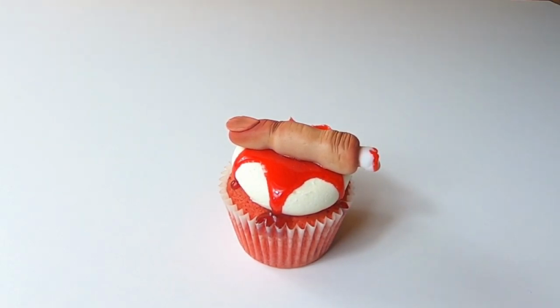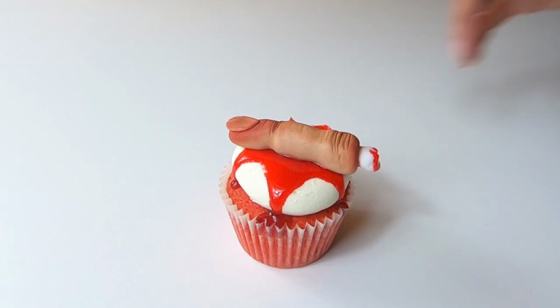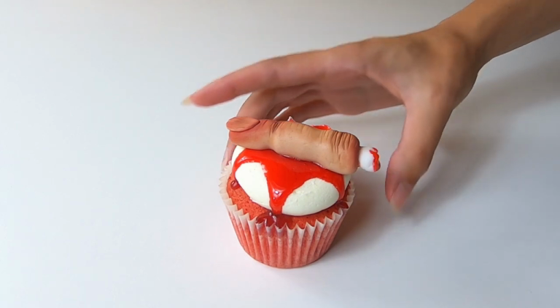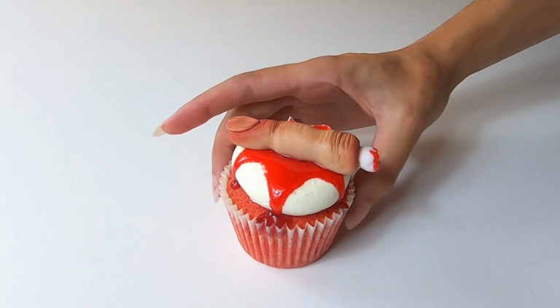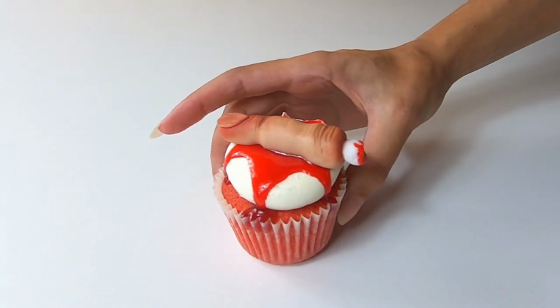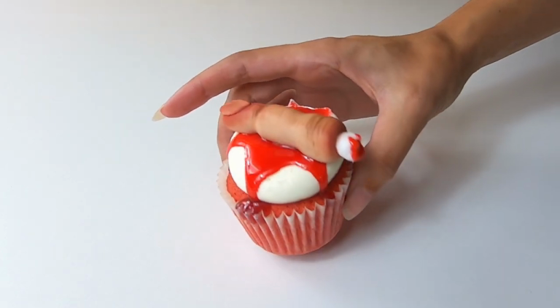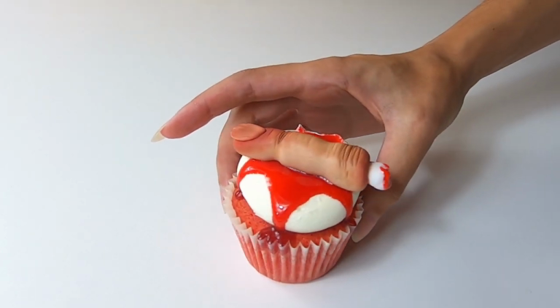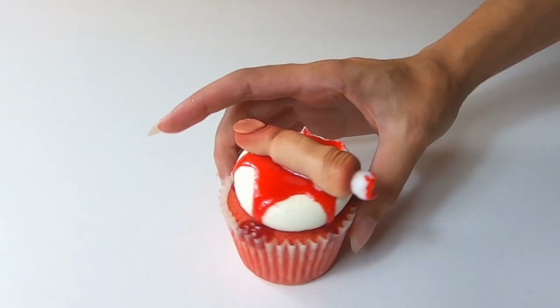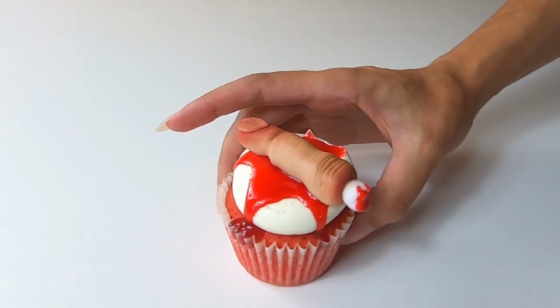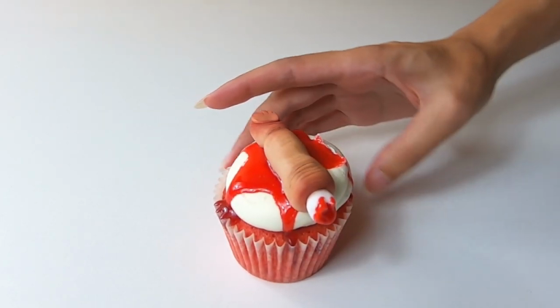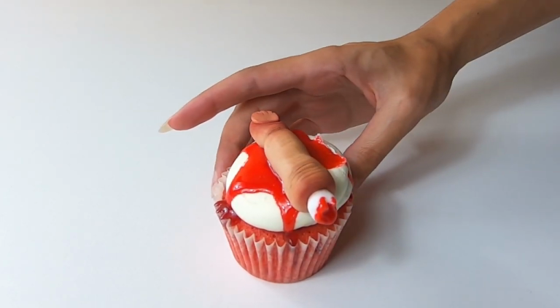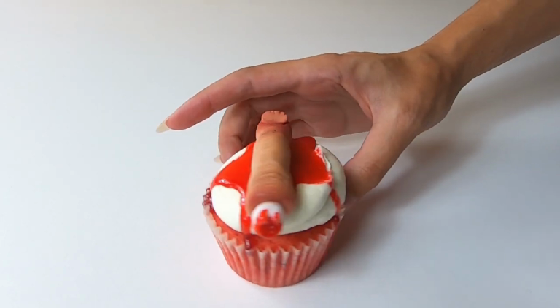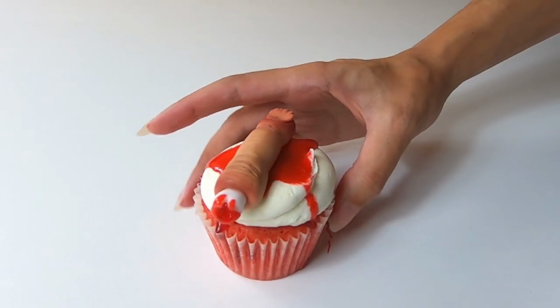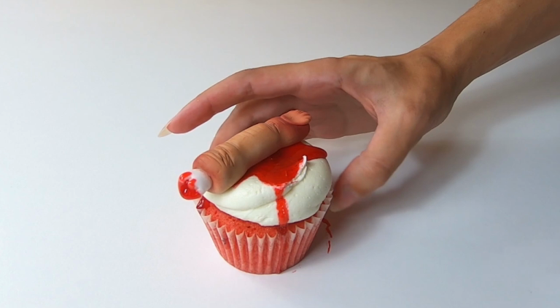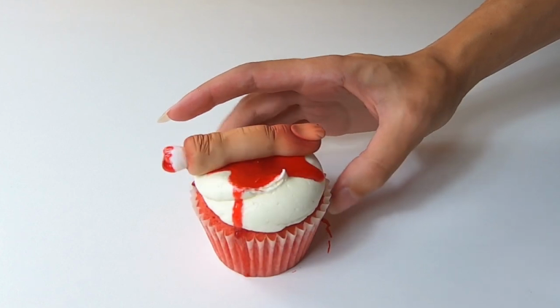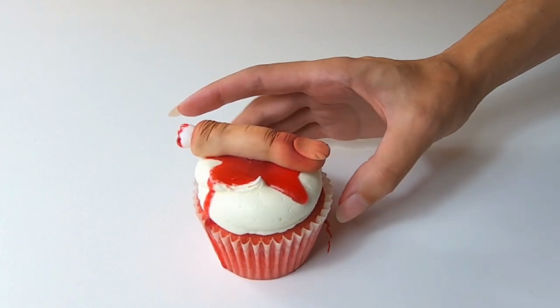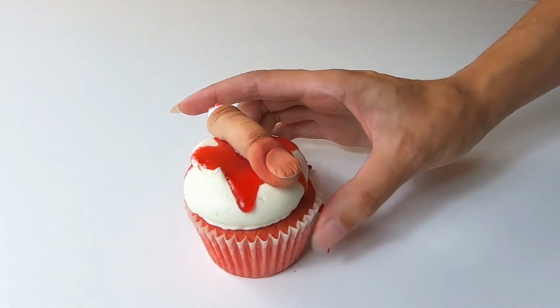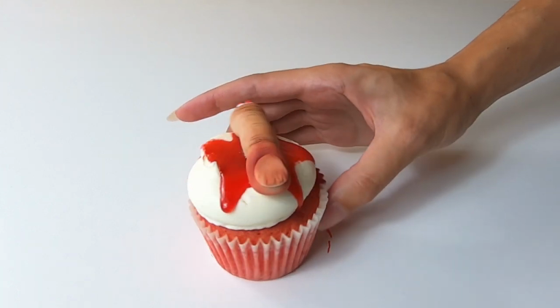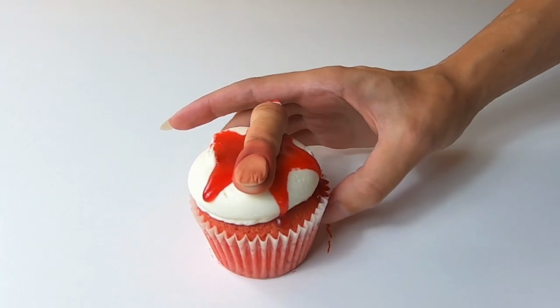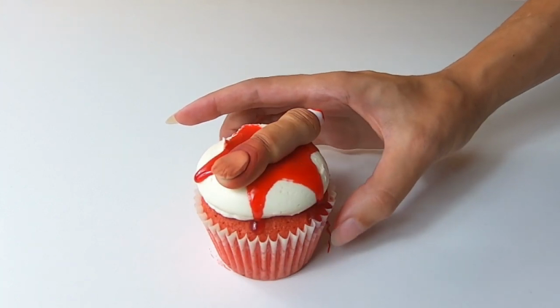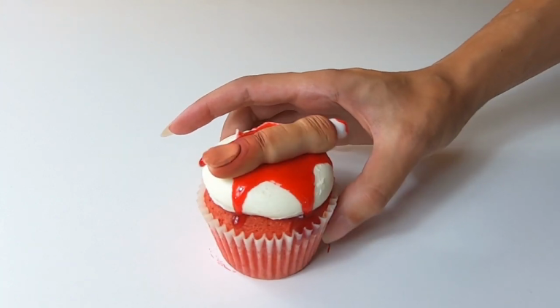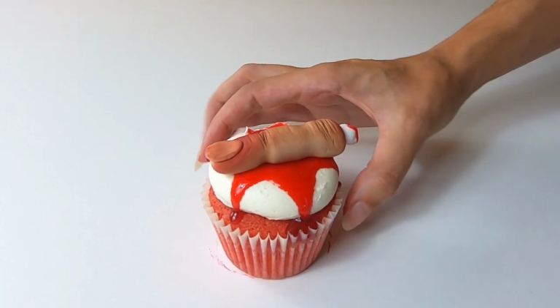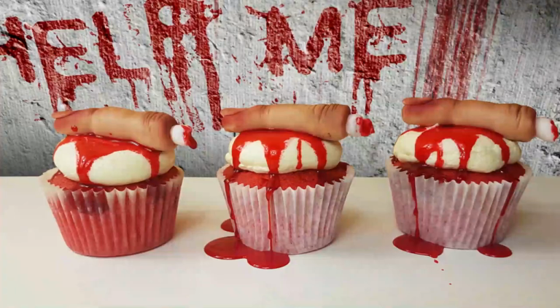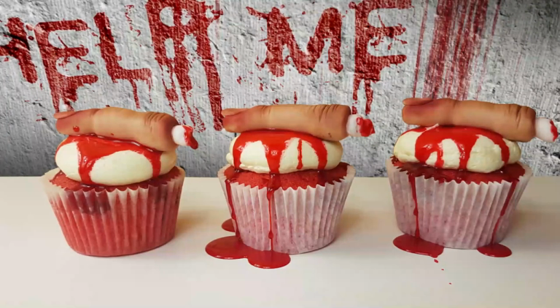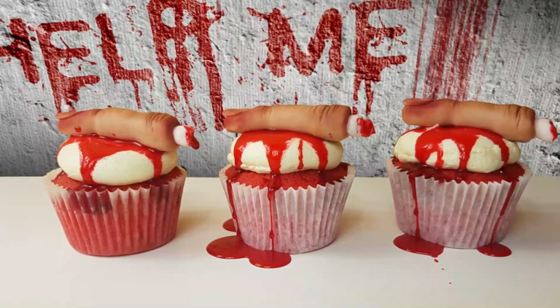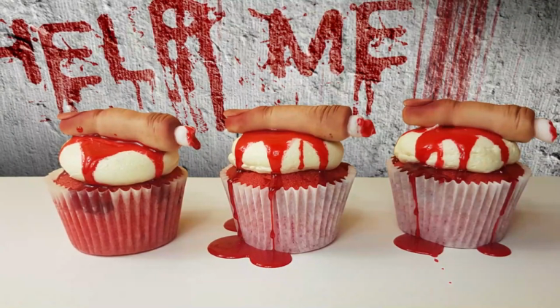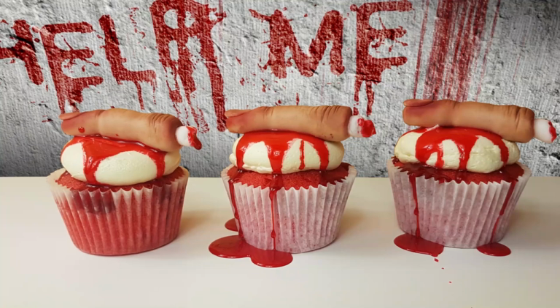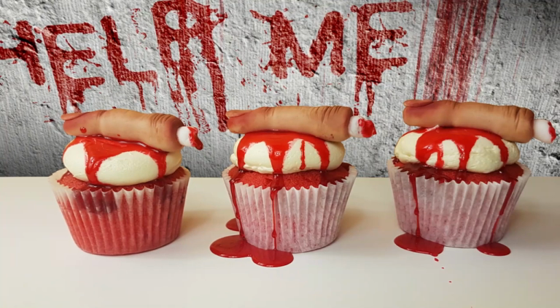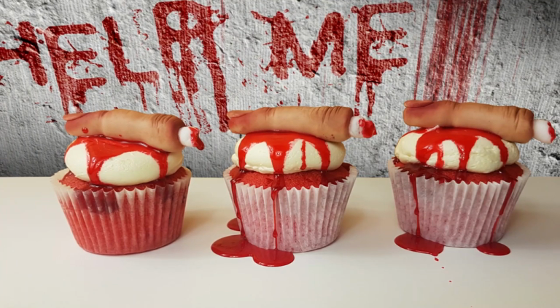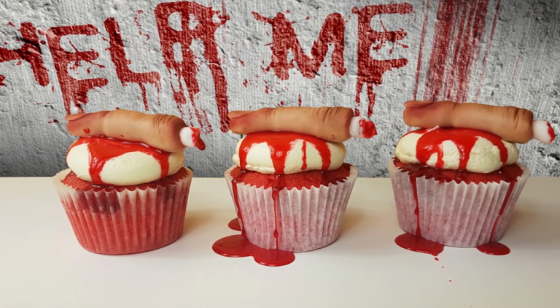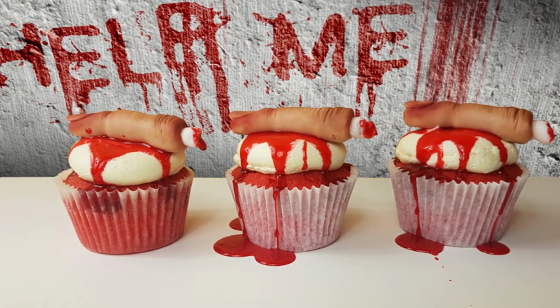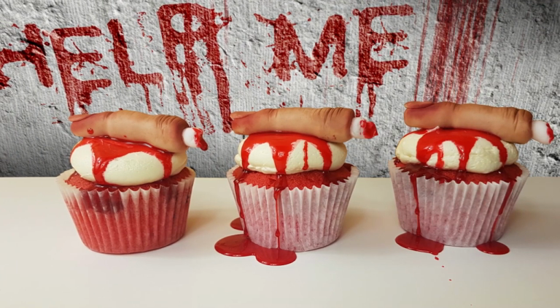And there it is — some gruesome looking yet really tasty Halloween cupcakes! I really hope you've enjoyed this tutorial and go on to make your own severed finger cupcakes. For more tutorials please do subscribe and don't forget to hit the like button.